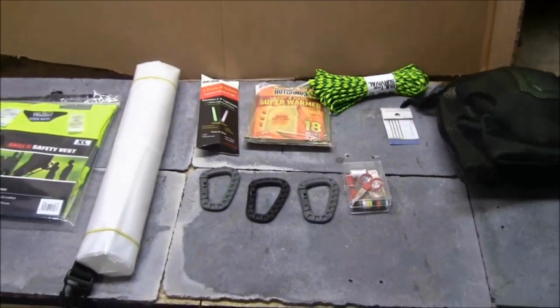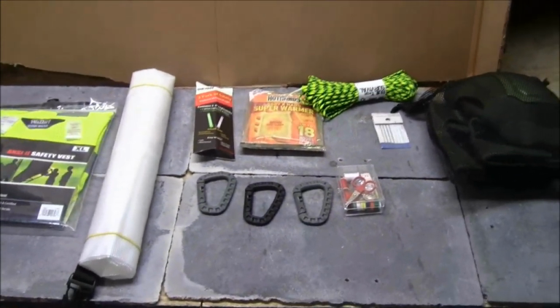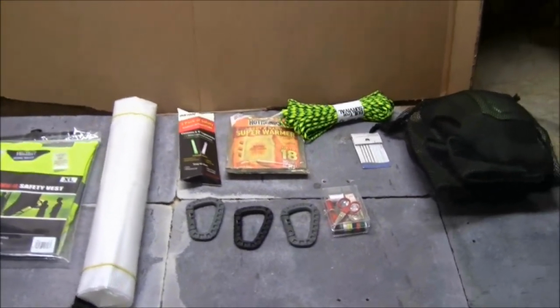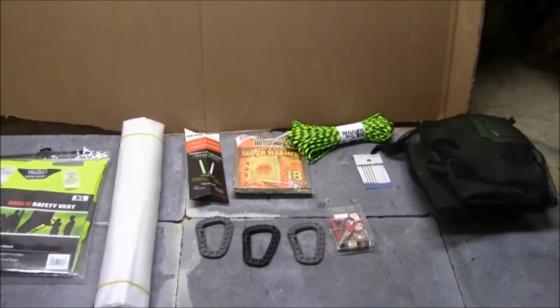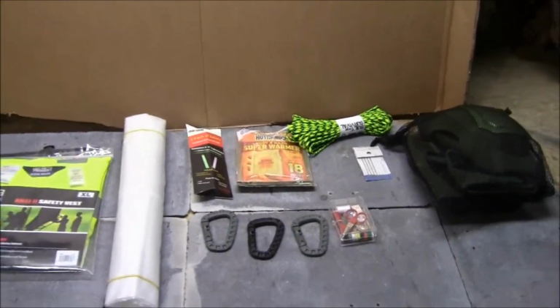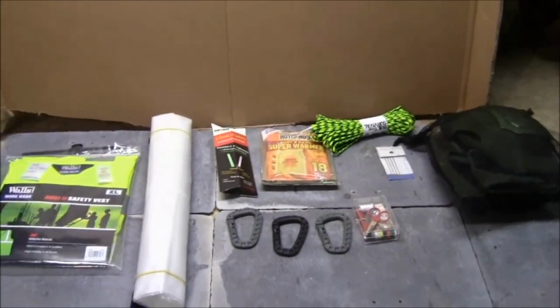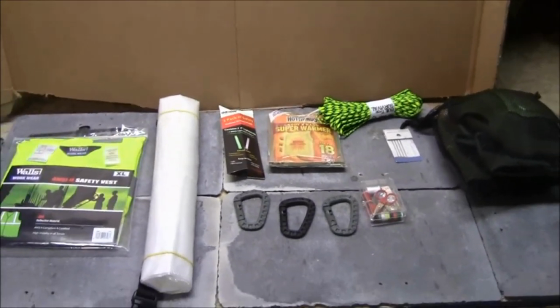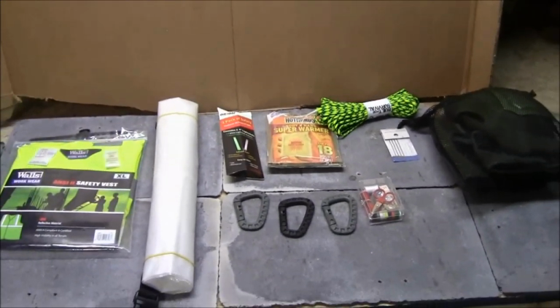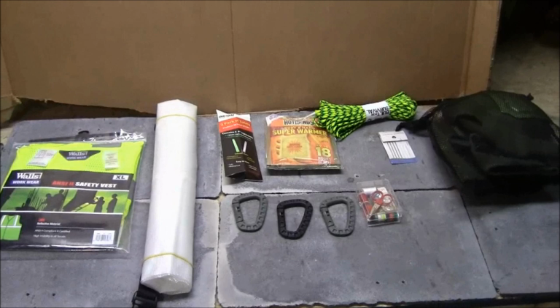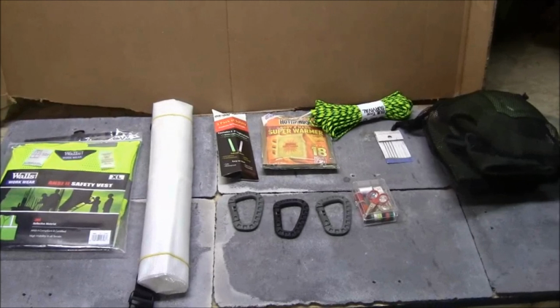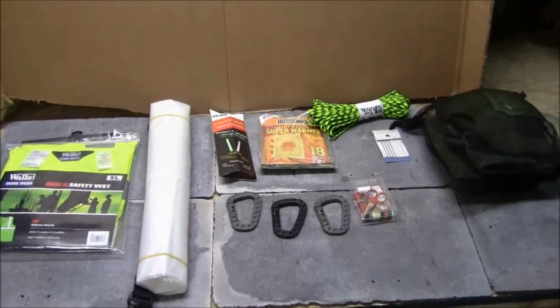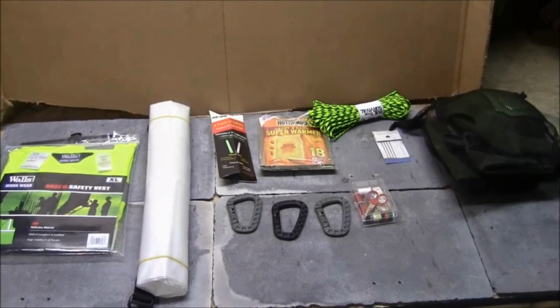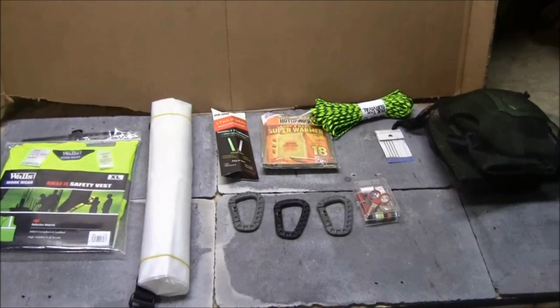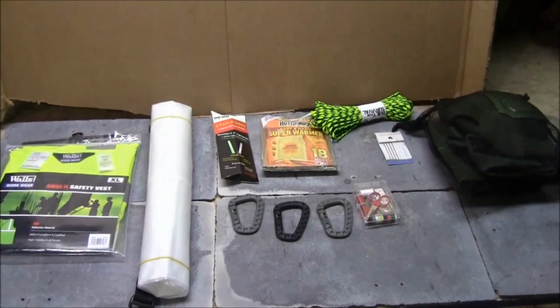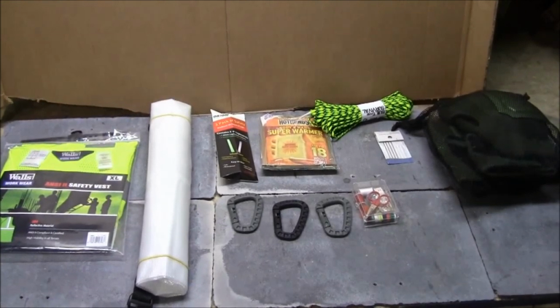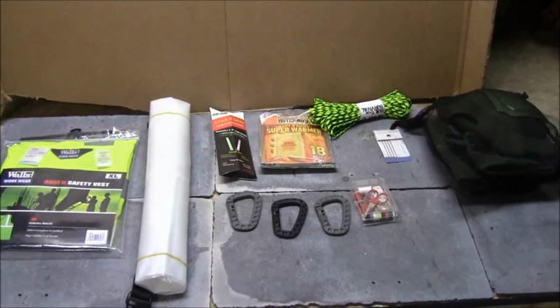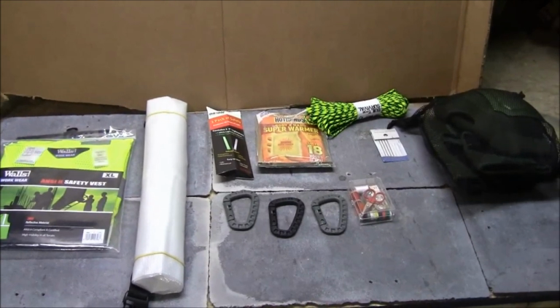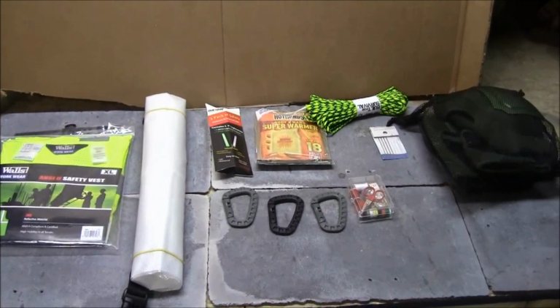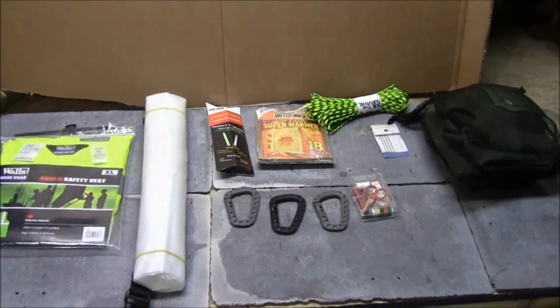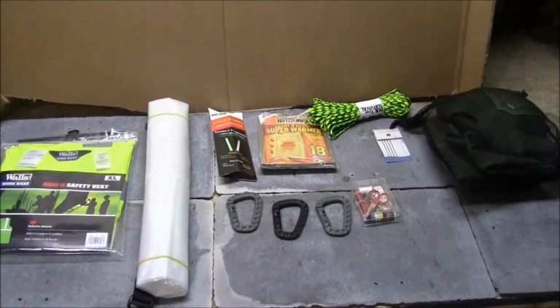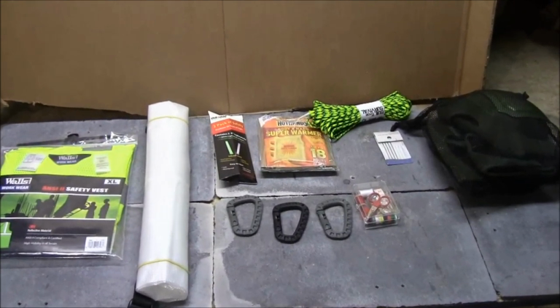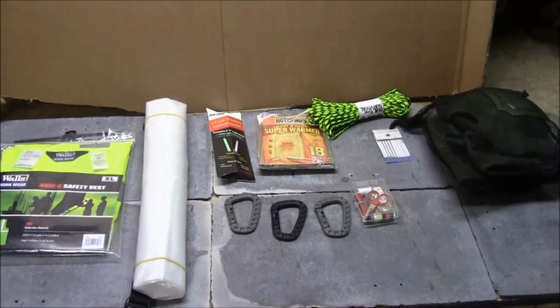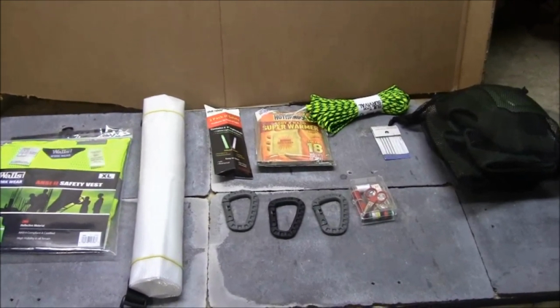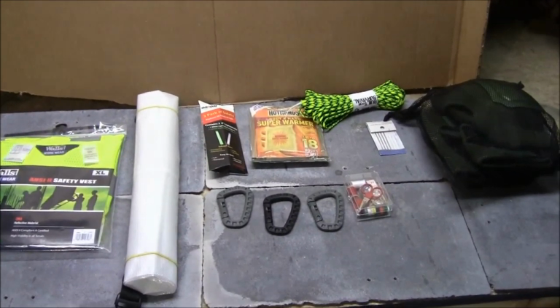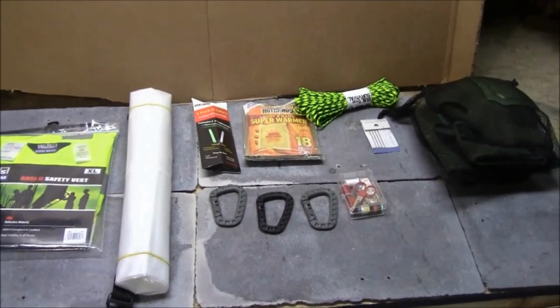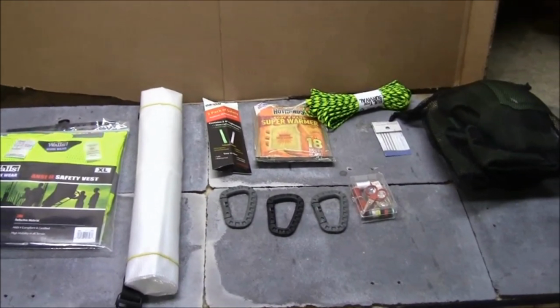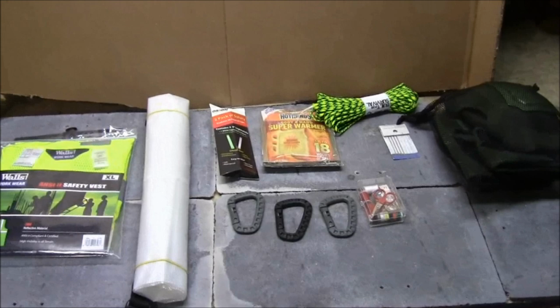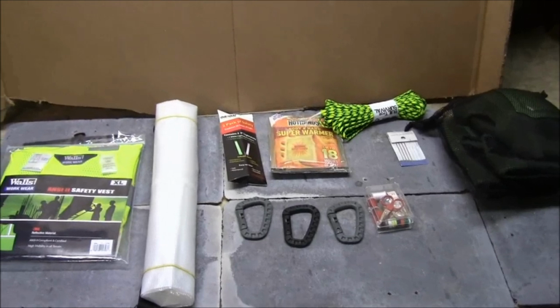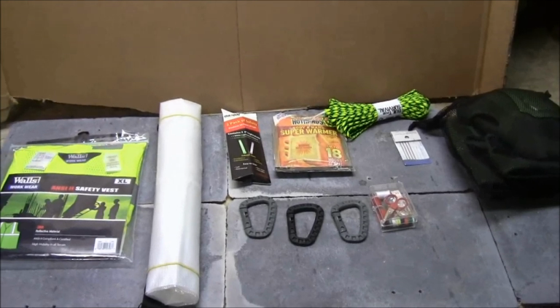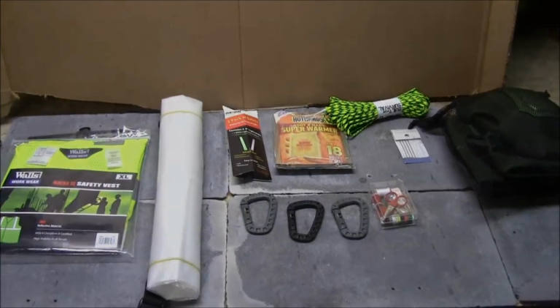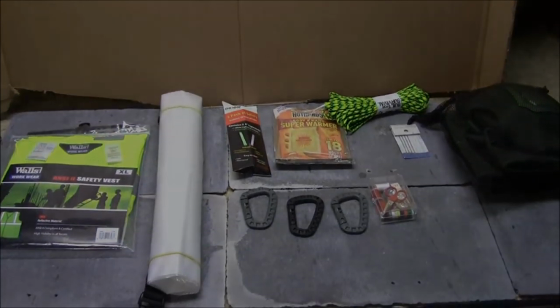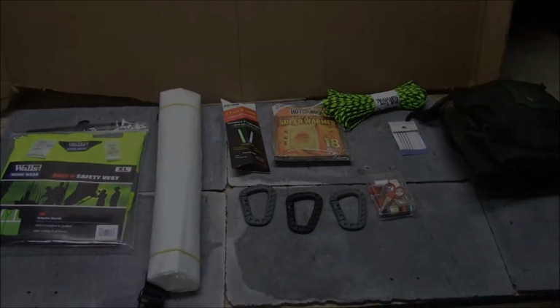So a bunch of different add-ons to my survival bag. Appreciate you guys checking out the video — thanks as always for coming to Everyday Tactical Vids. Like, subscribe, check us out on Facebook and Twitter. Later guys.